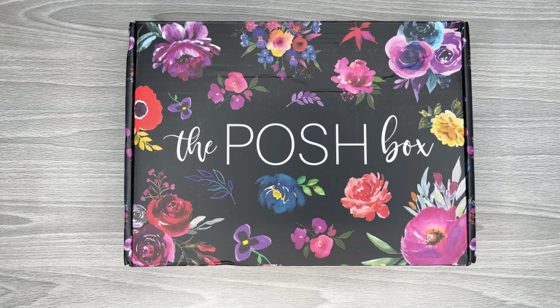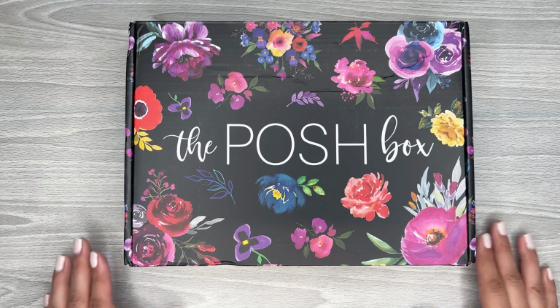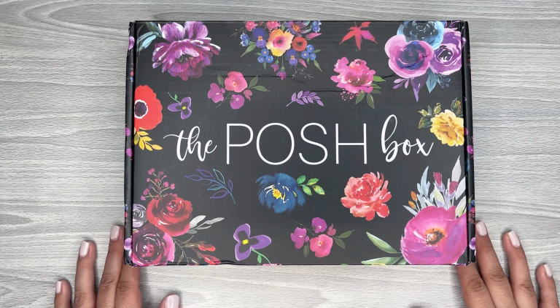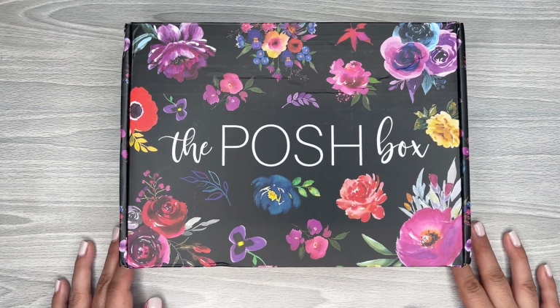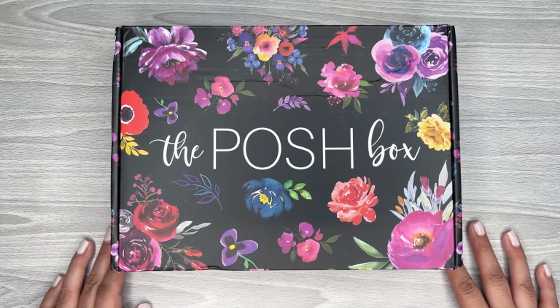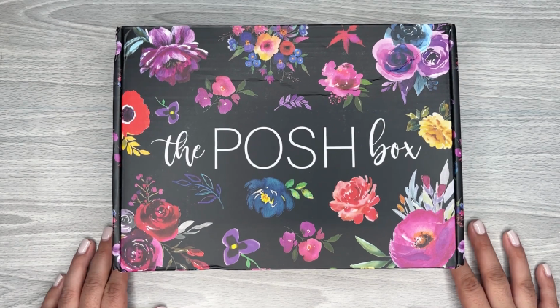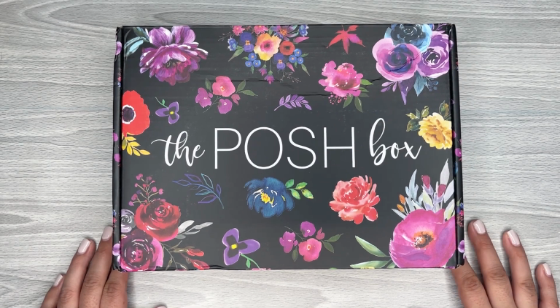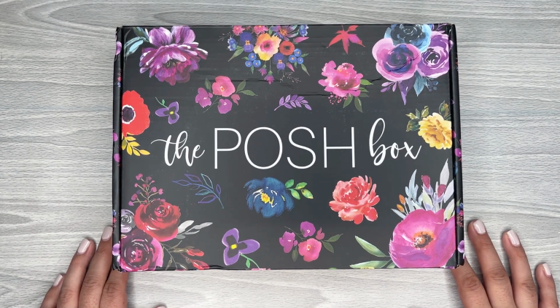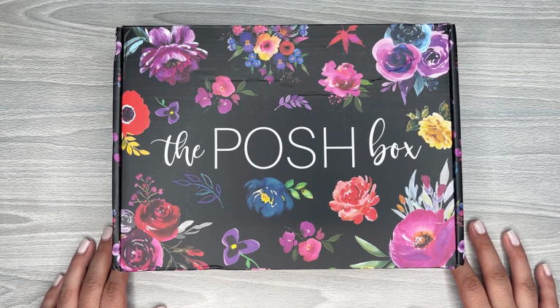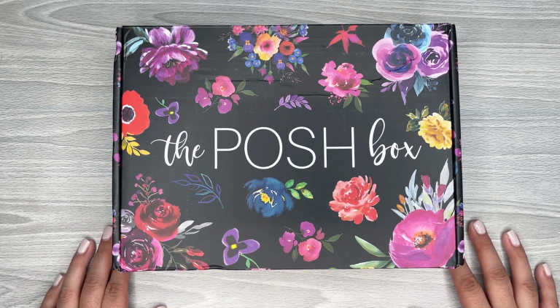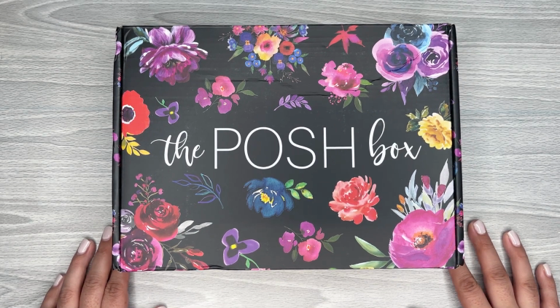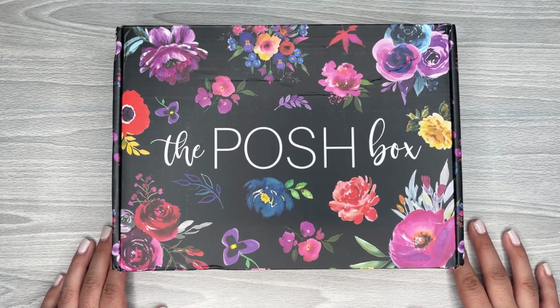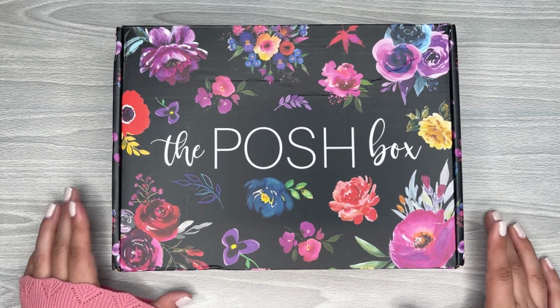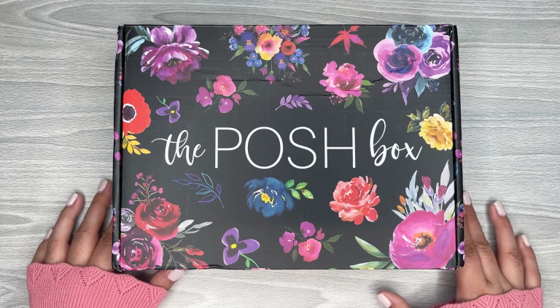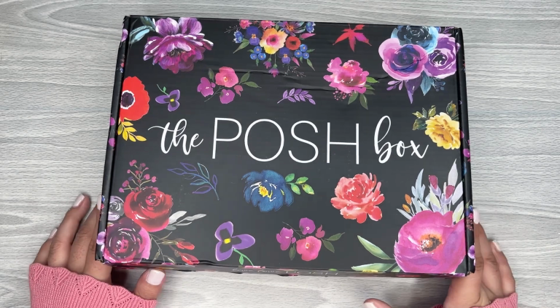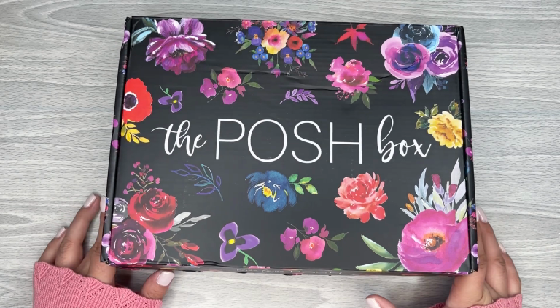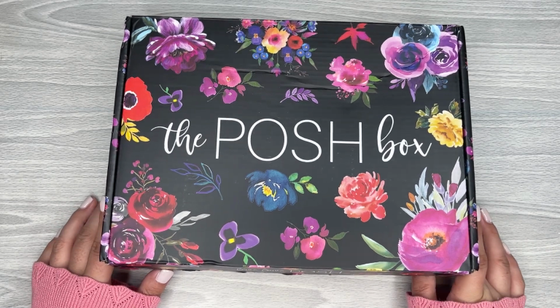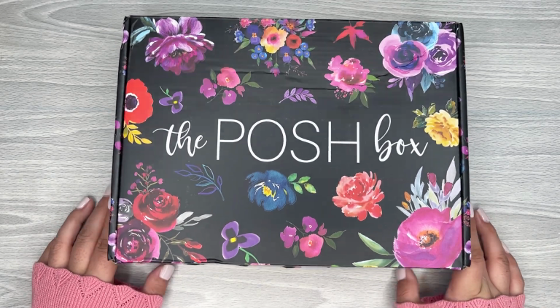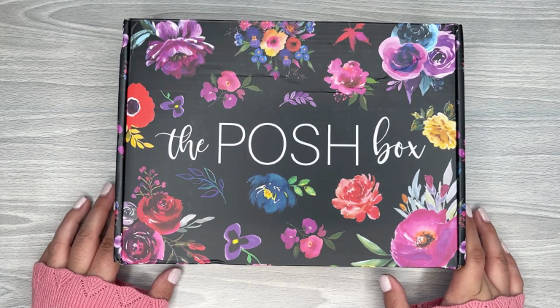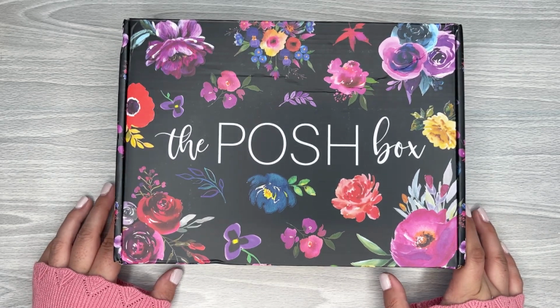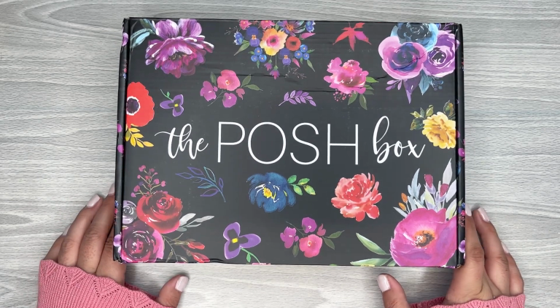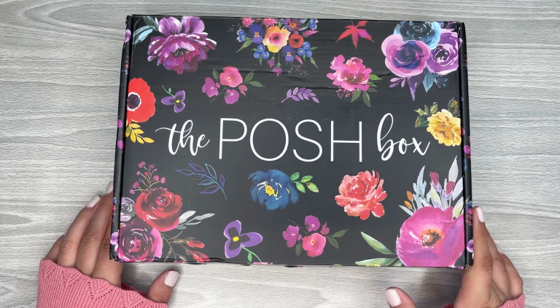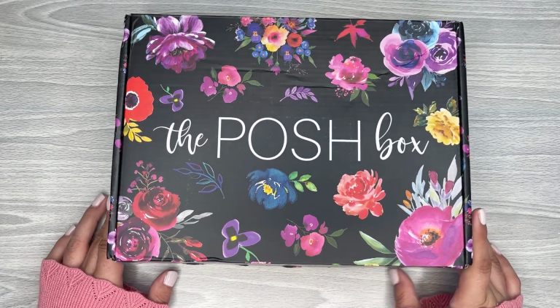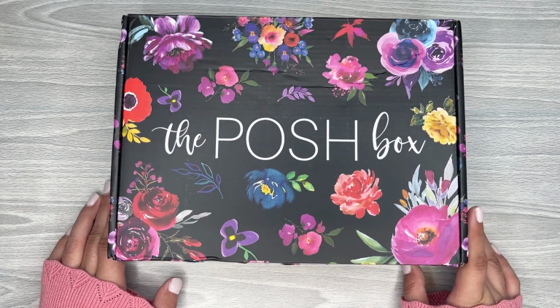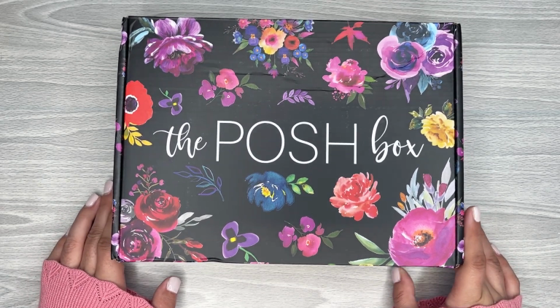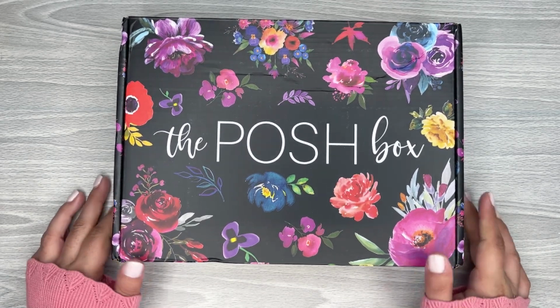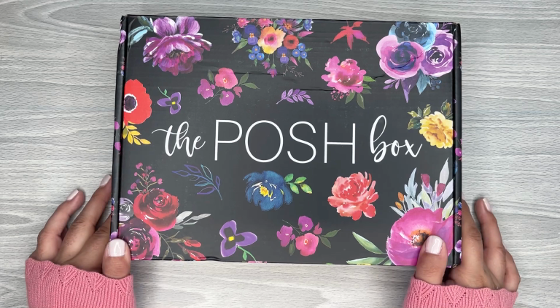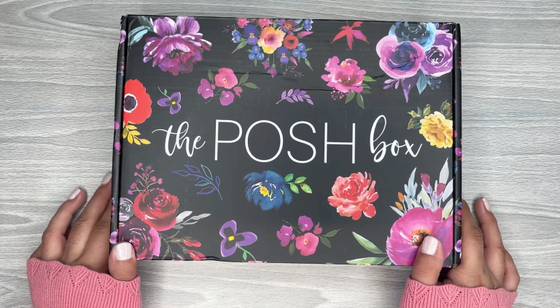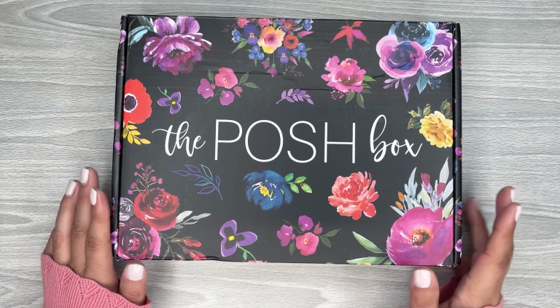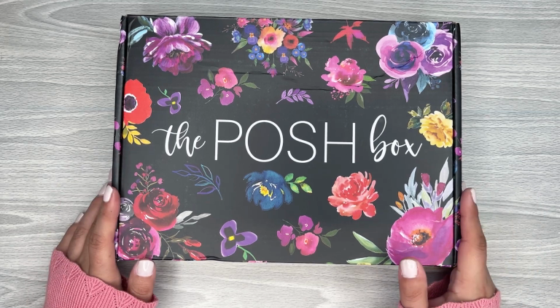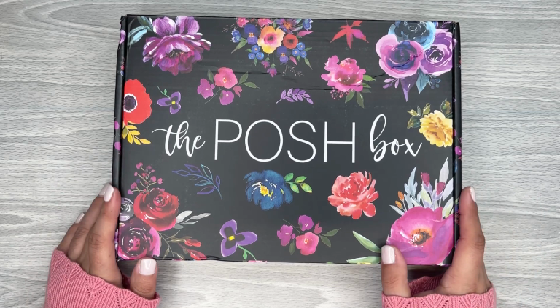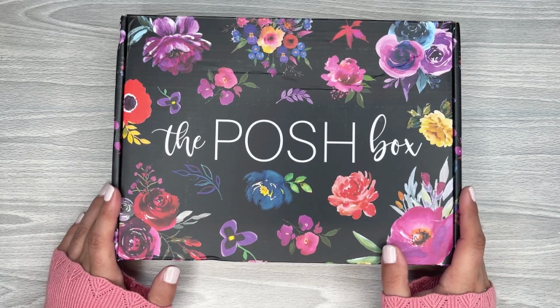Hi everyone, it's Desiree. Welcome back to my channel. Thanks for joining me for another video. Today I'm going to be unboxing this new box from Live Love Posh. It's called the Posh Box. I'm excited to get into this one because there's a bunch of goodies in here.